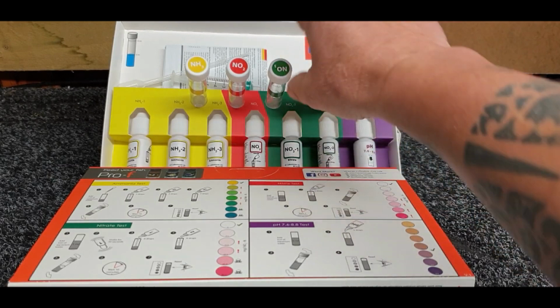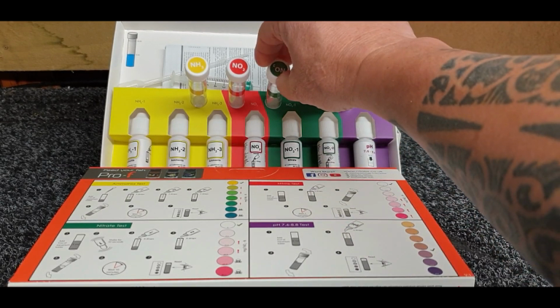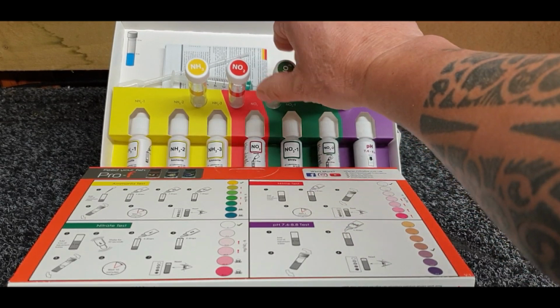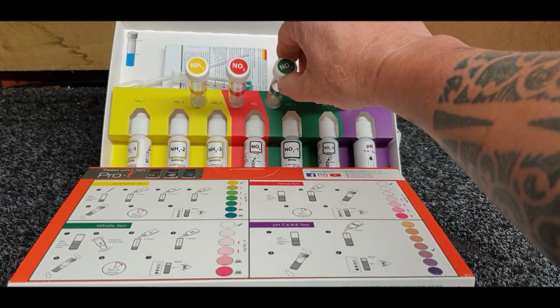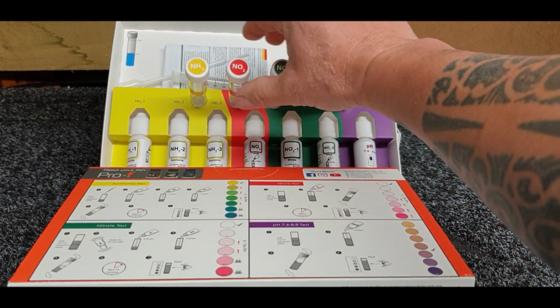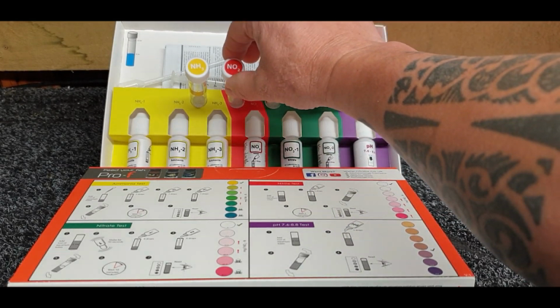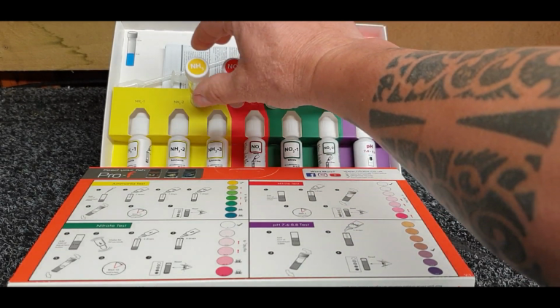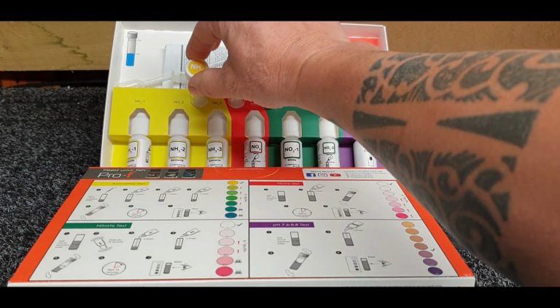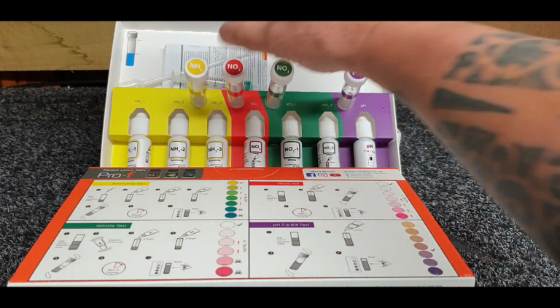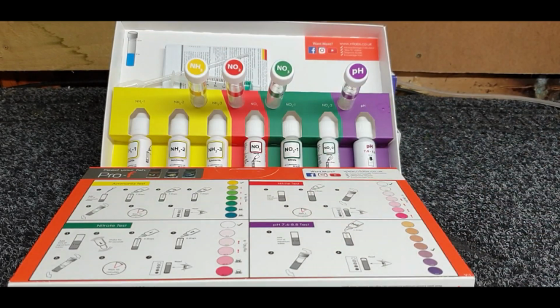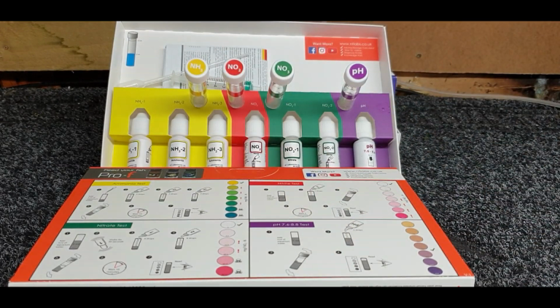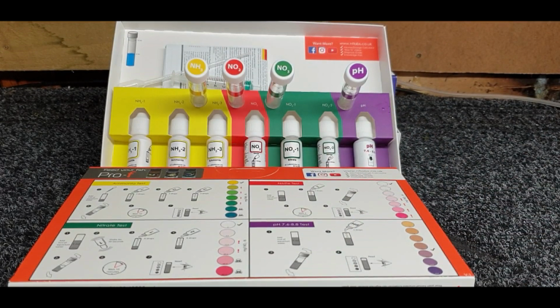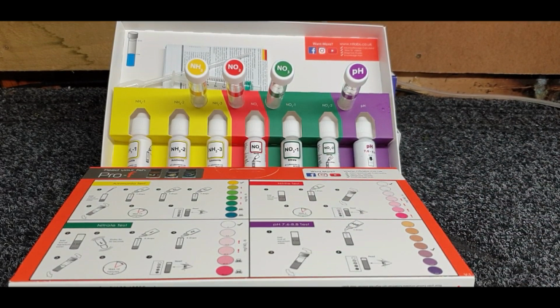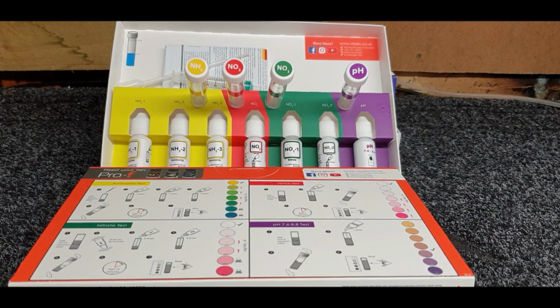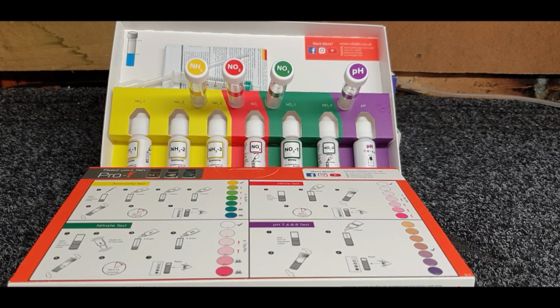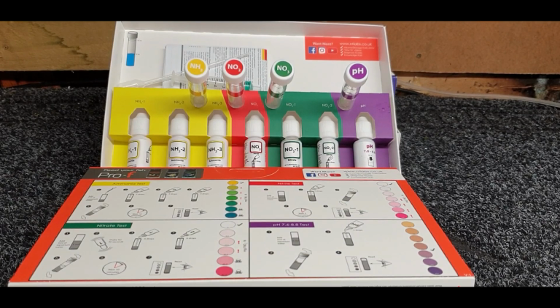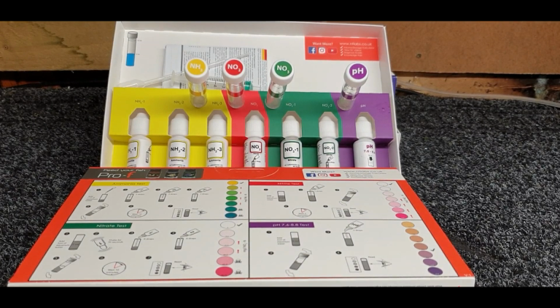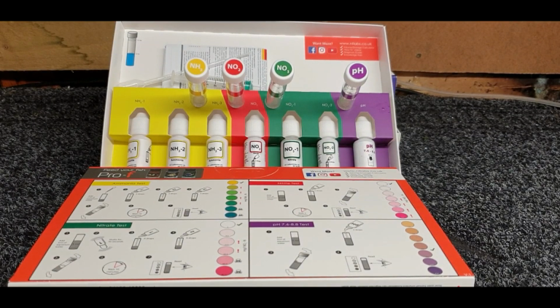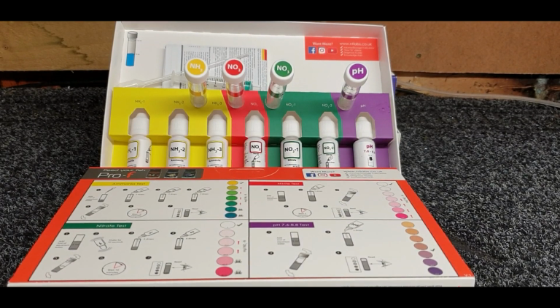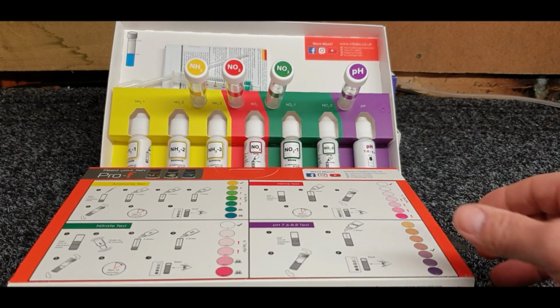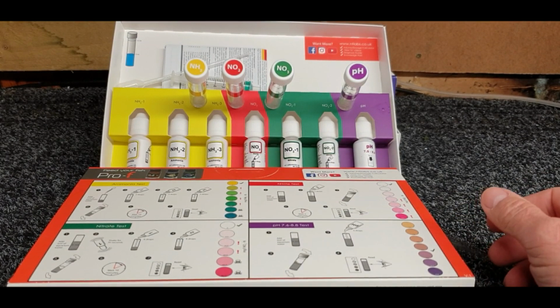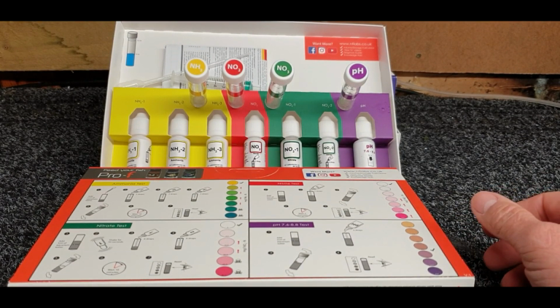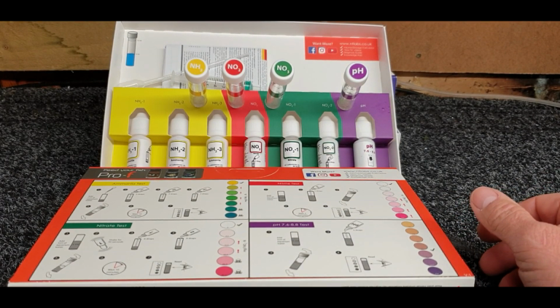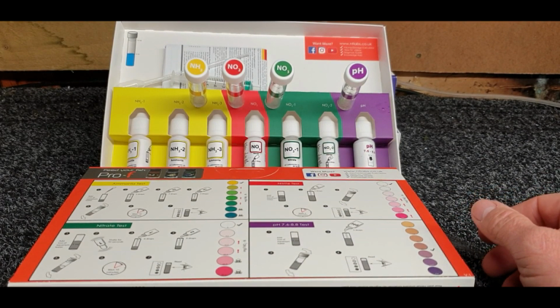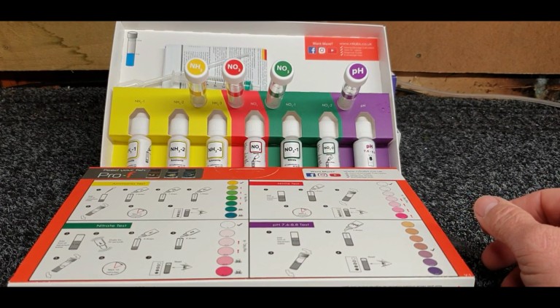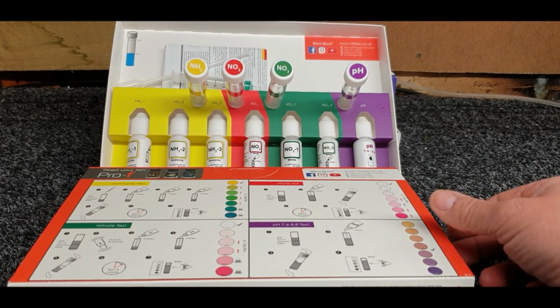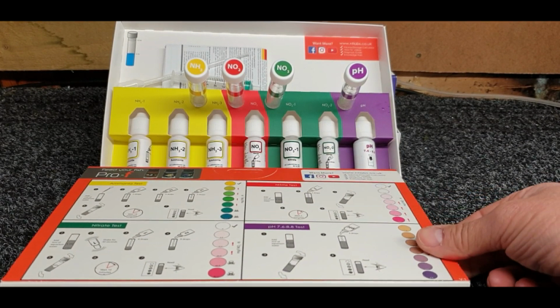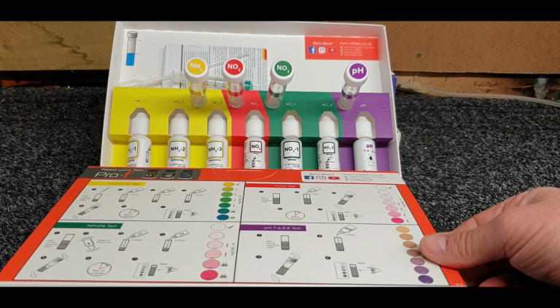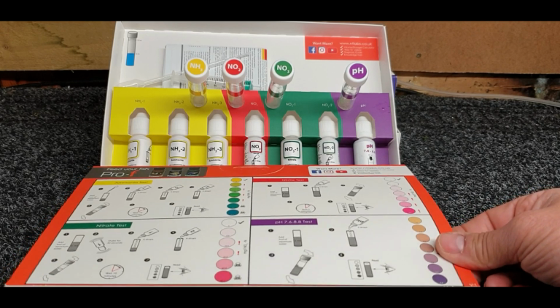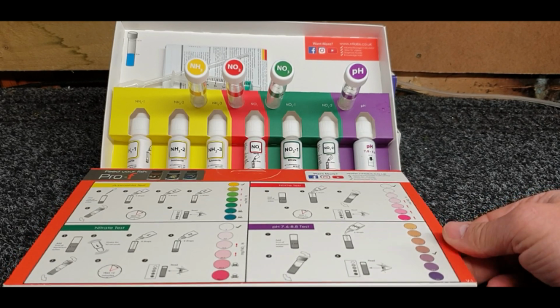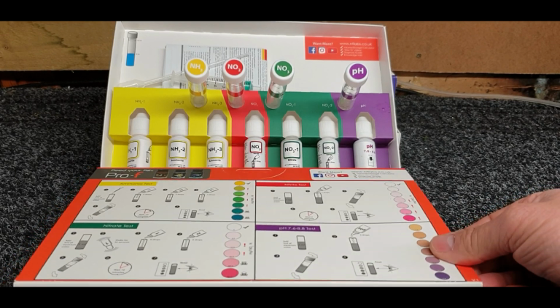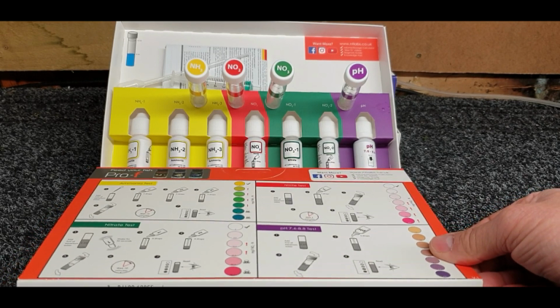We've got the NO3, the NO2, and the ammonia - nitrate and nitrite - so everything's great. It couldn't be simpler to follow this, guys. It really is a very simple test kit to use.